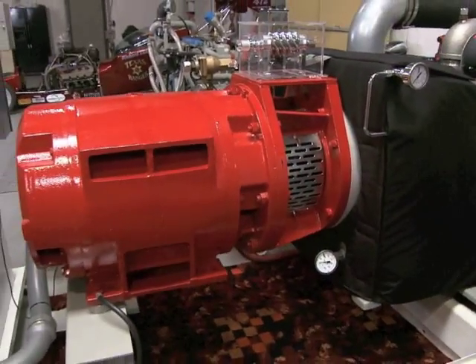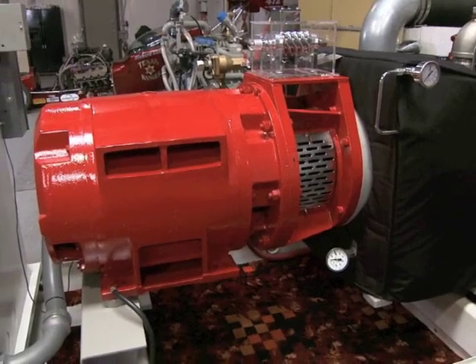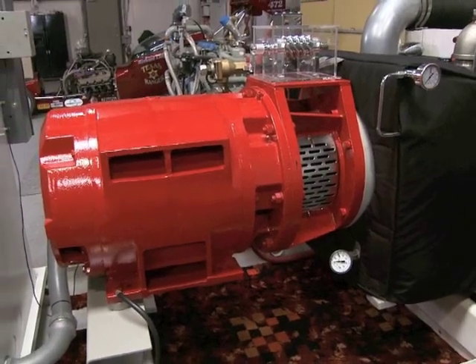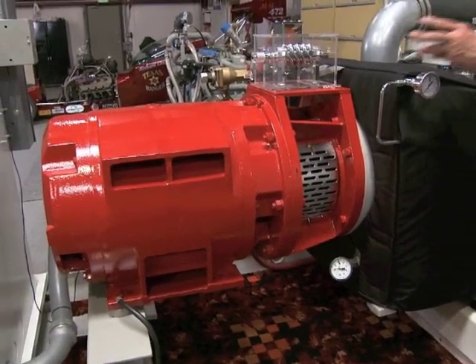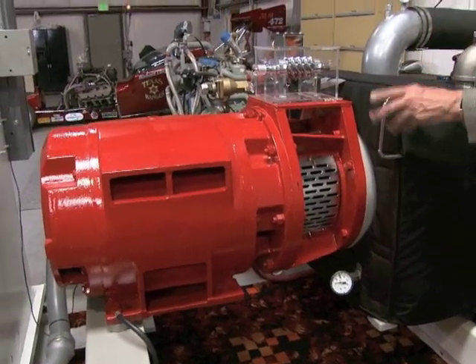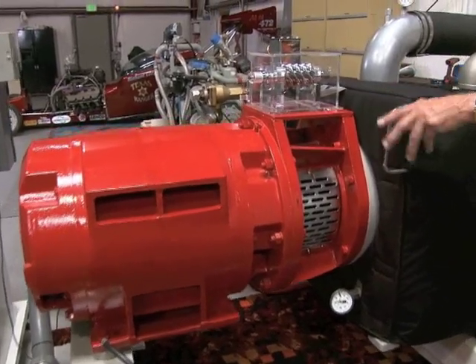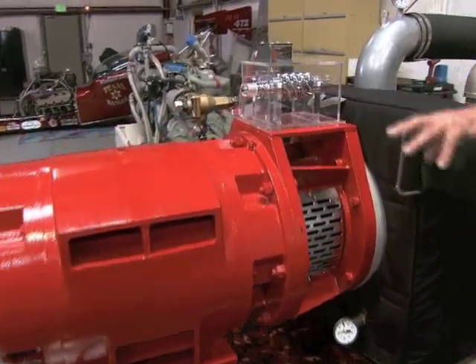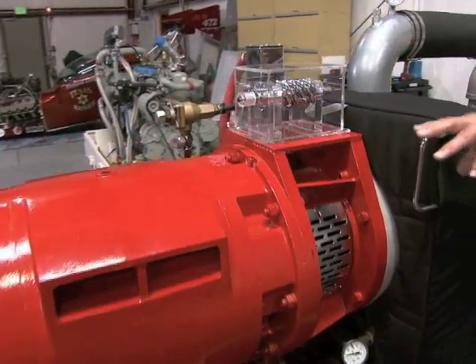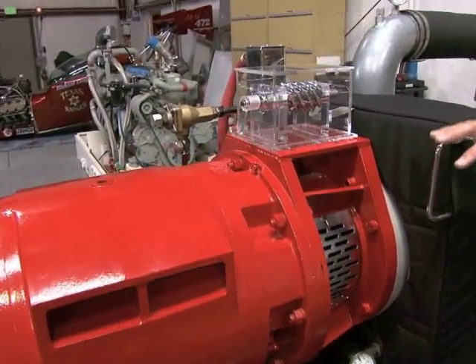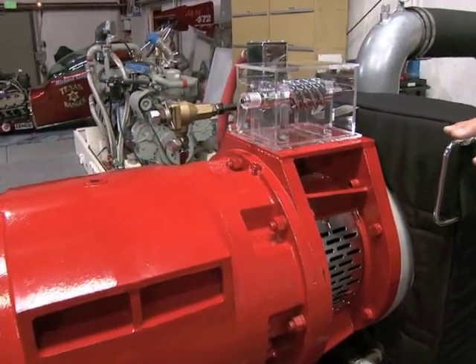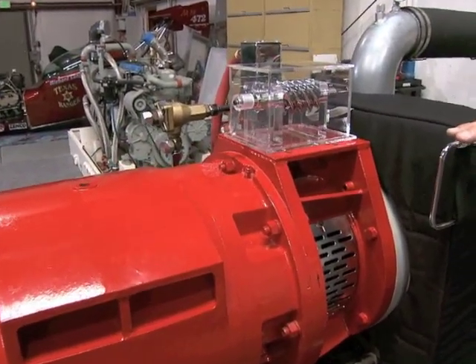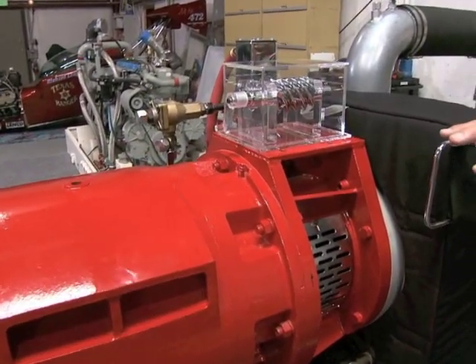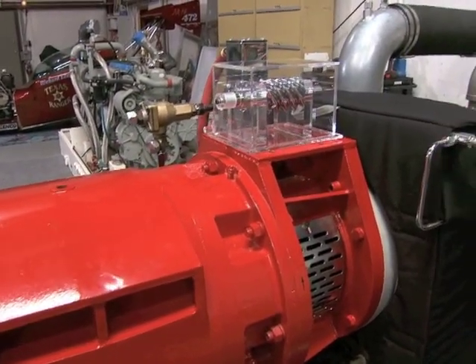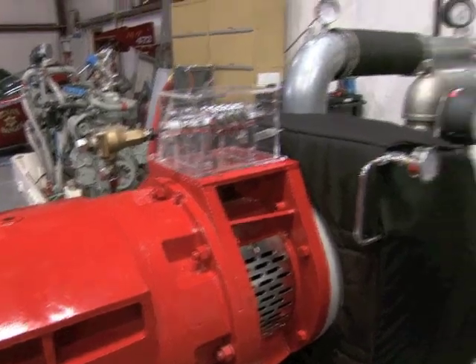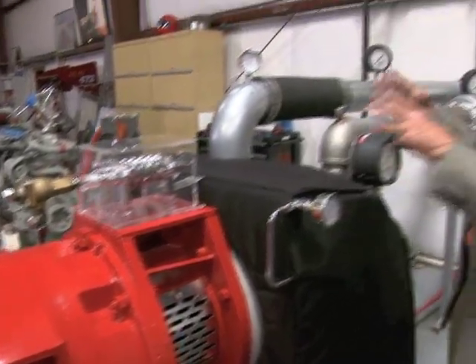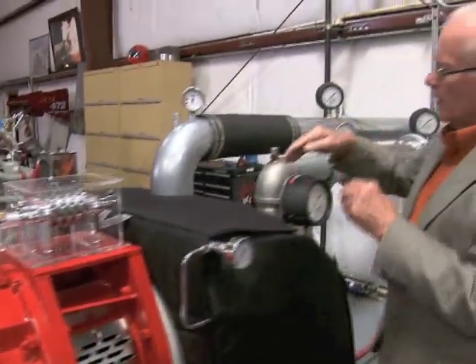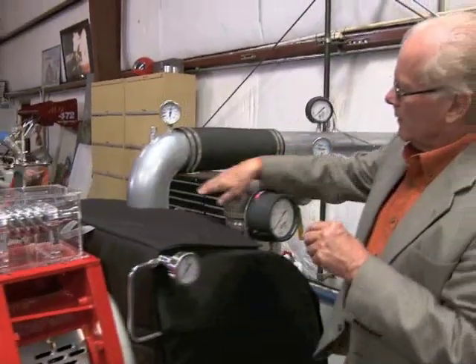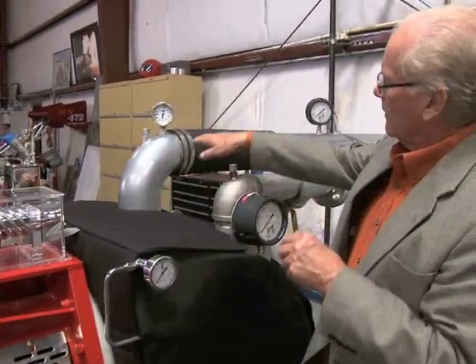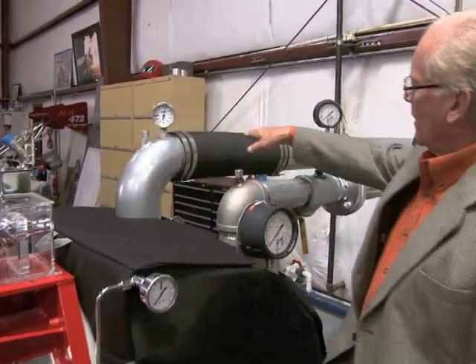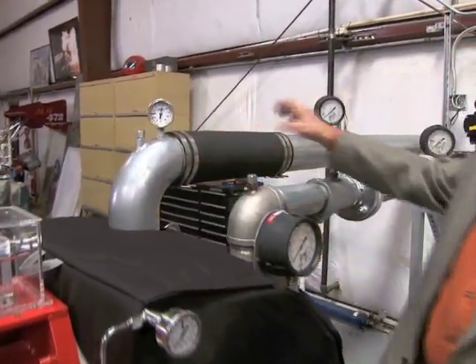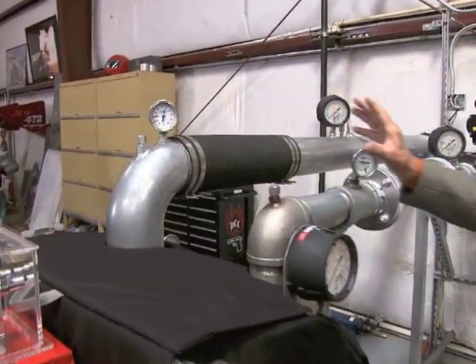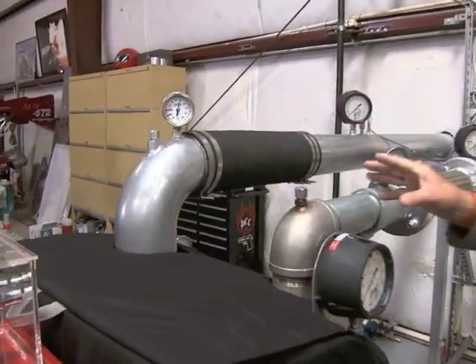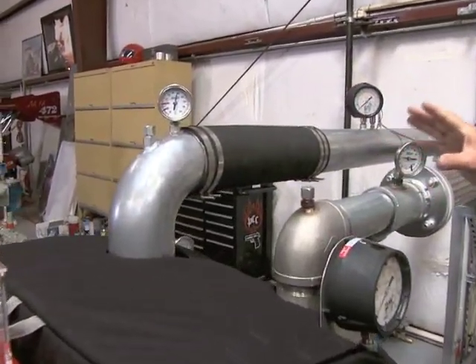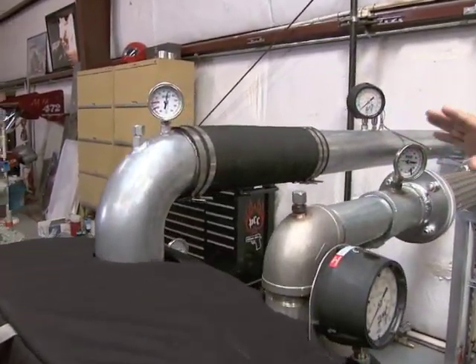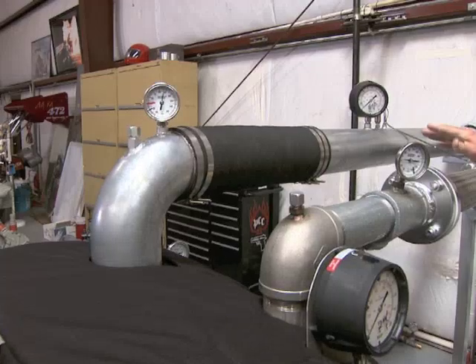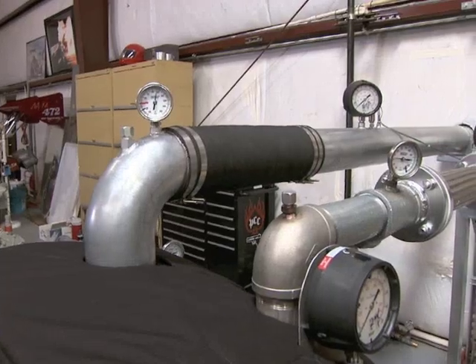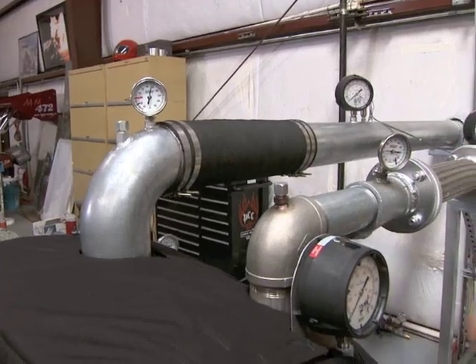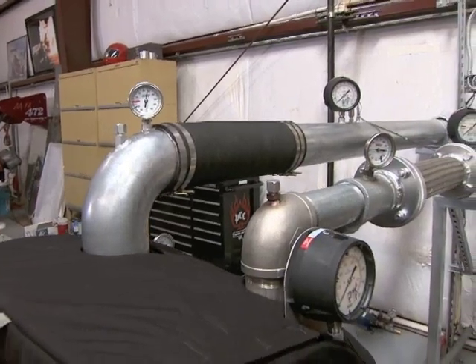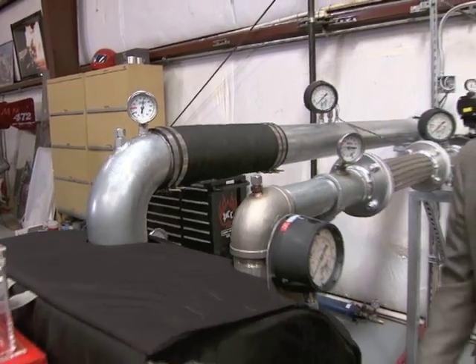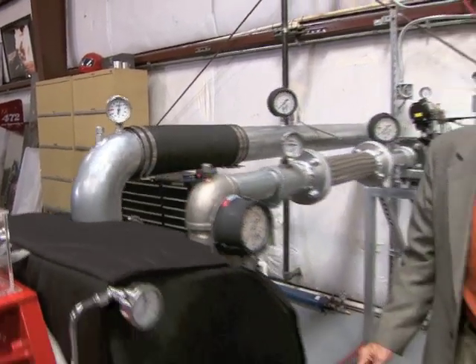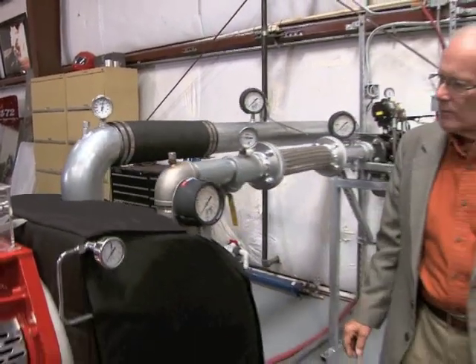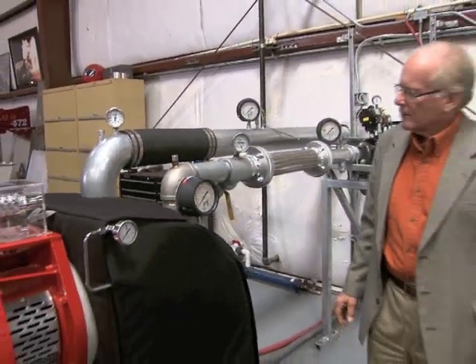It takes the energy out of the gas and converts it into rotational energy that generates power — emissions-free power. After that, it comes out the exhaust side at very low temperature and very low pressure and is exhausted to wherever it needs to go.